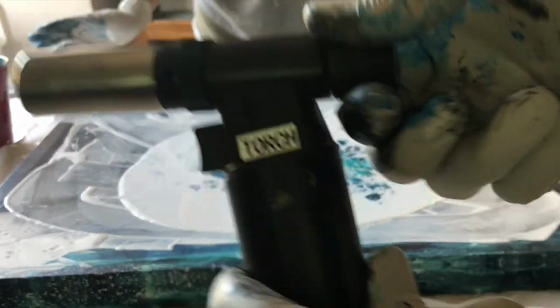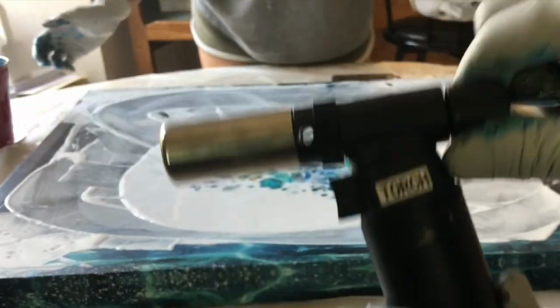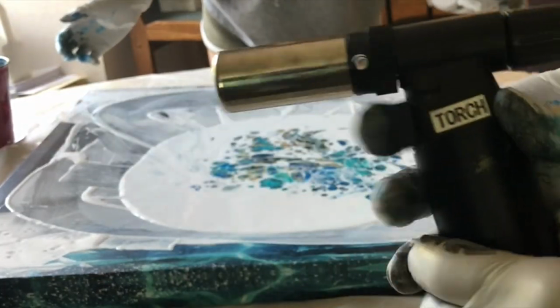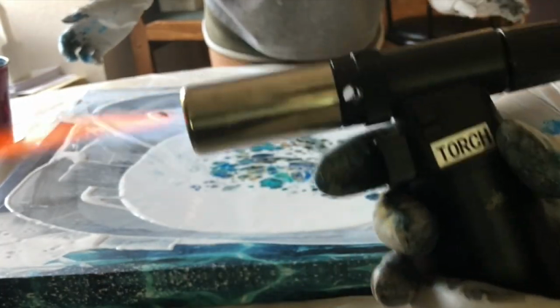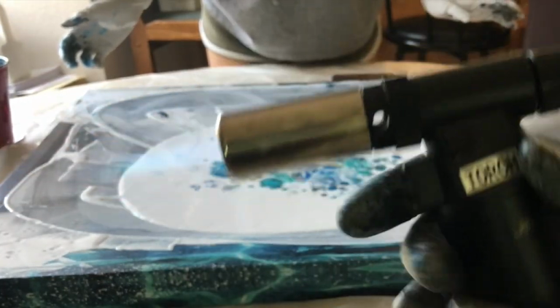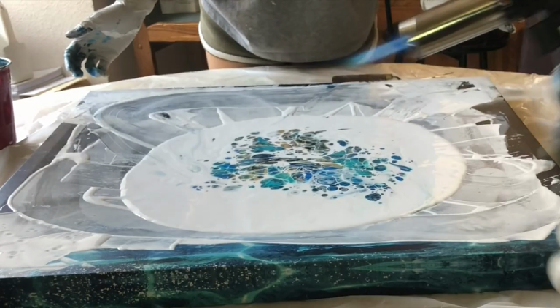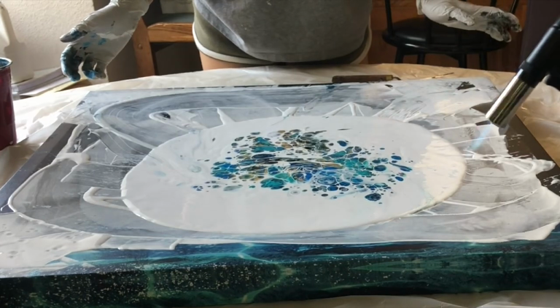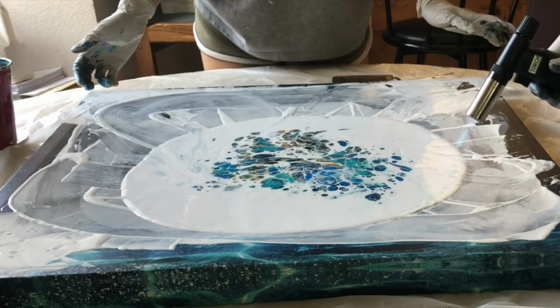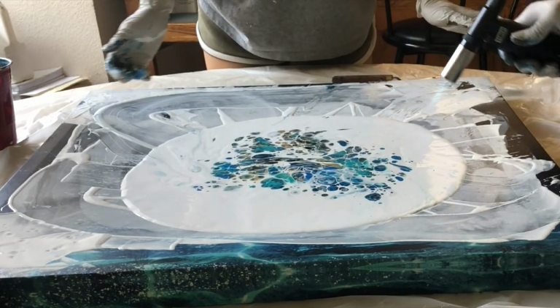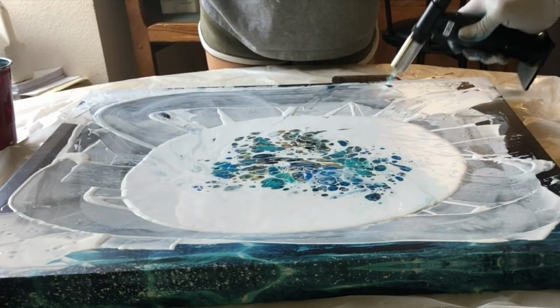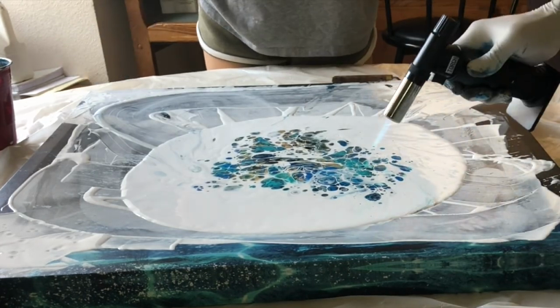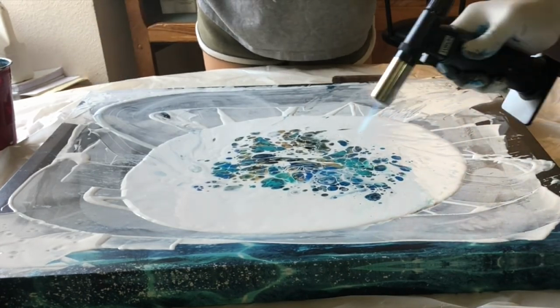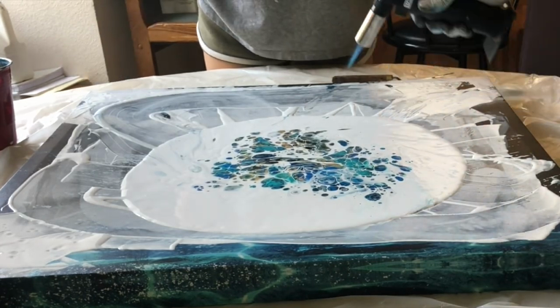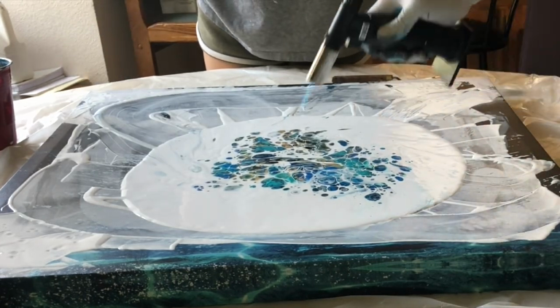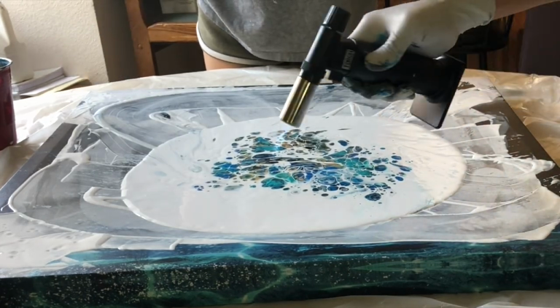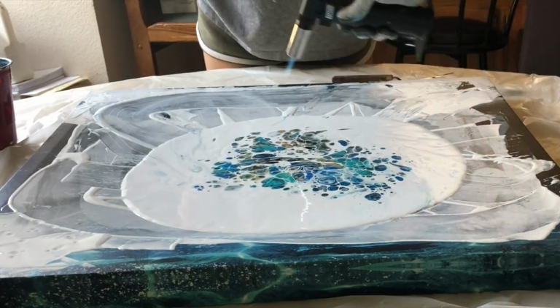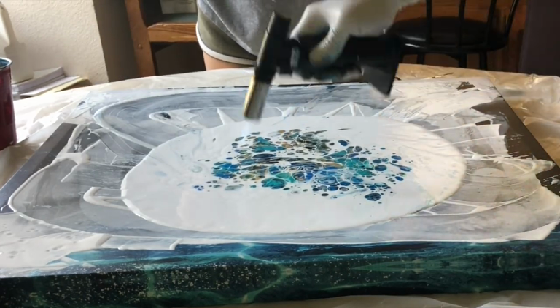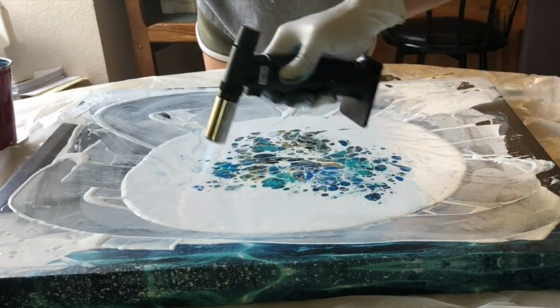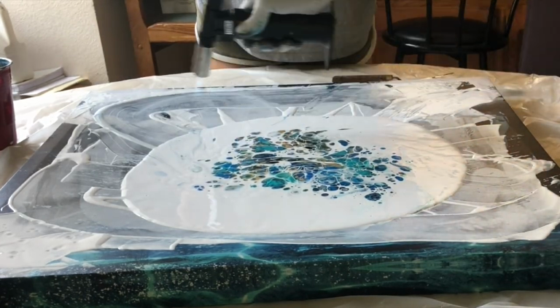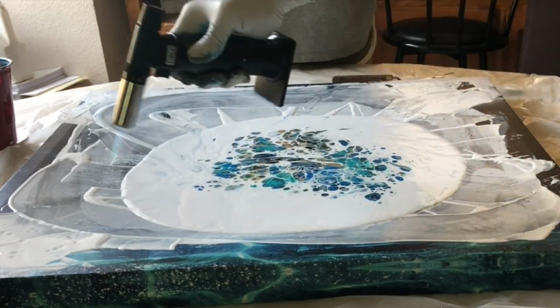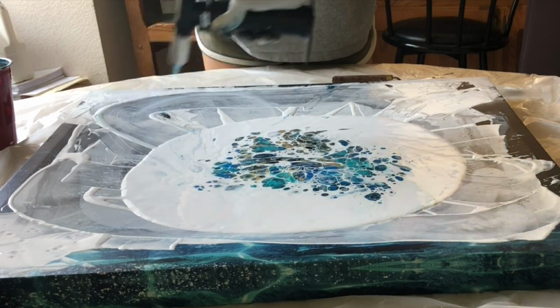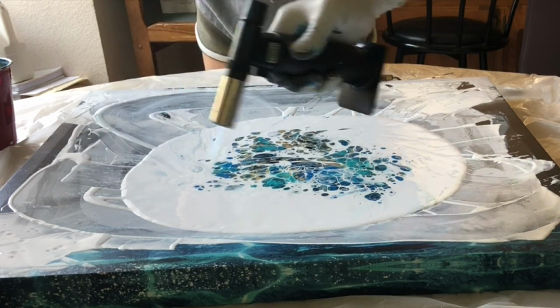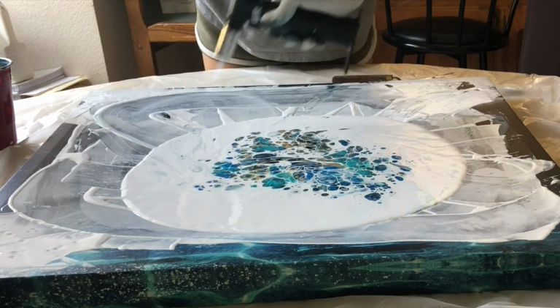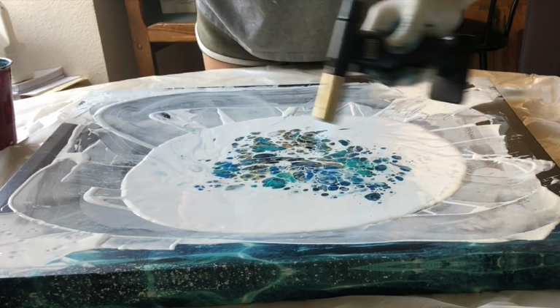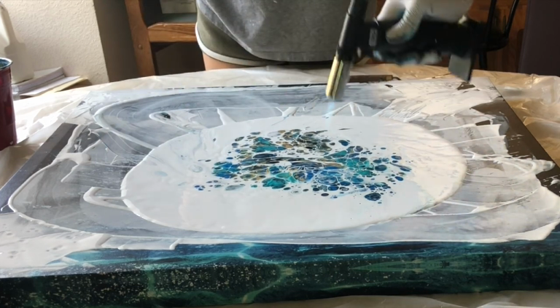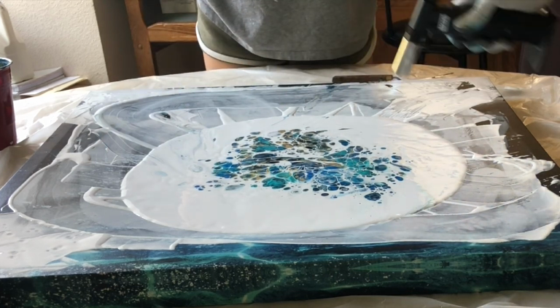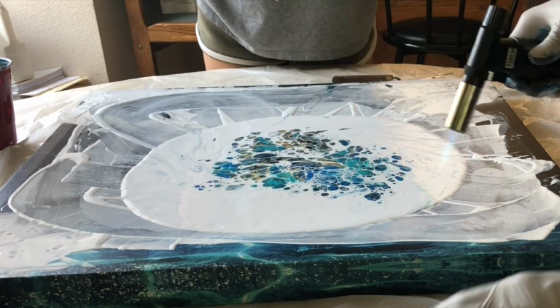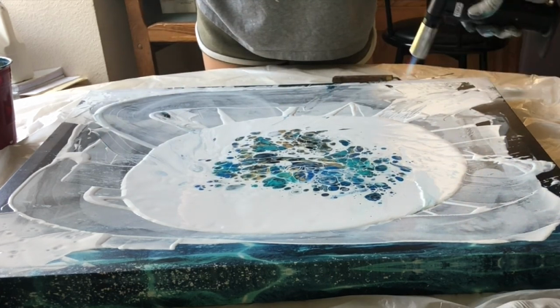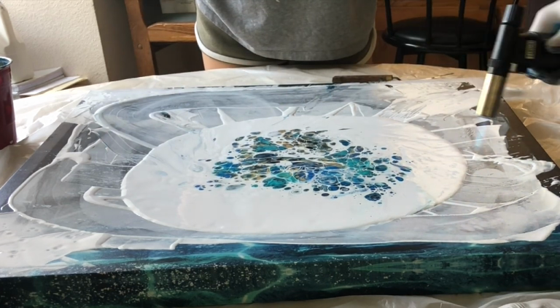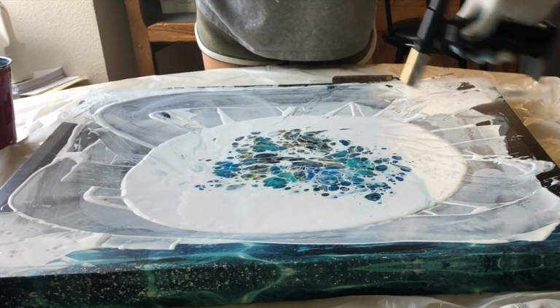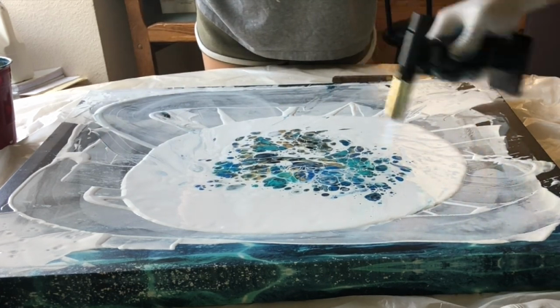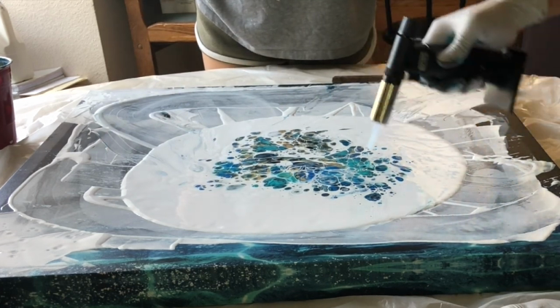I'm going to torch it so that the cells open up and when we move it to the corners it'll create a cool effect. A little farther up. Bubbles!